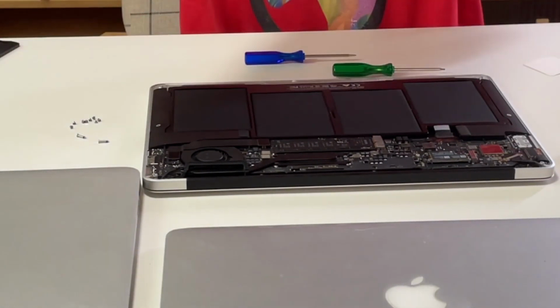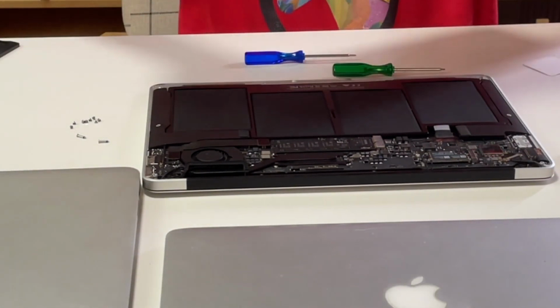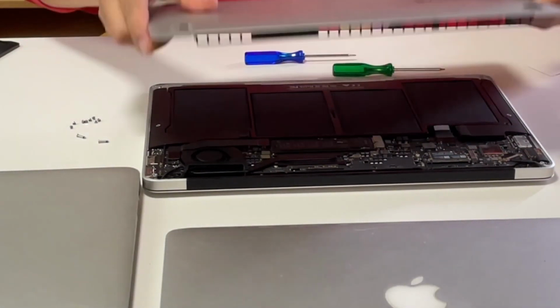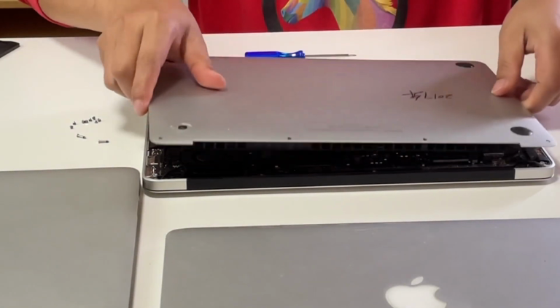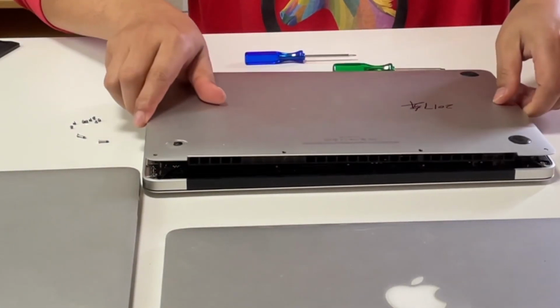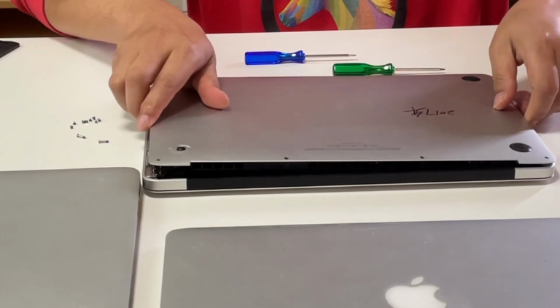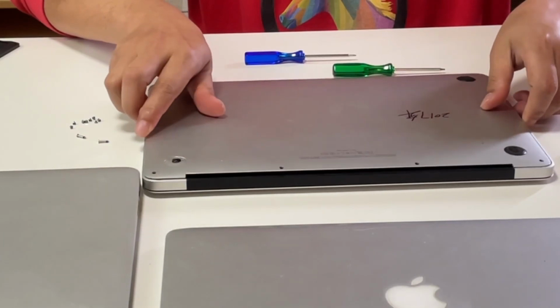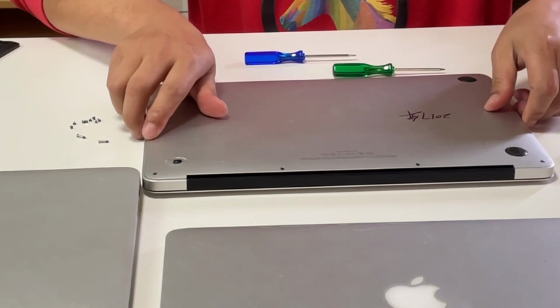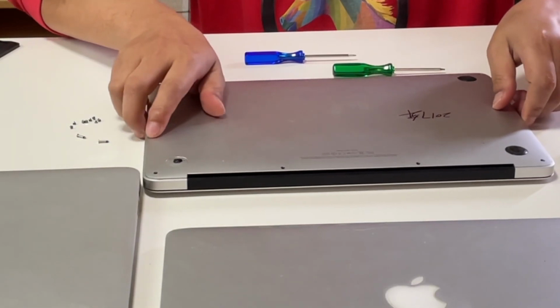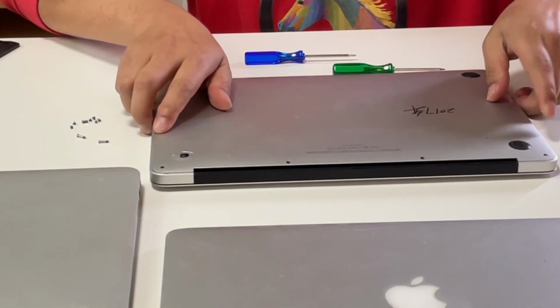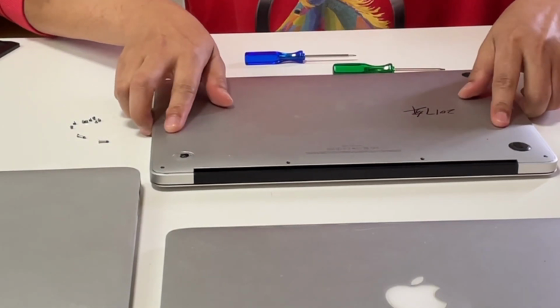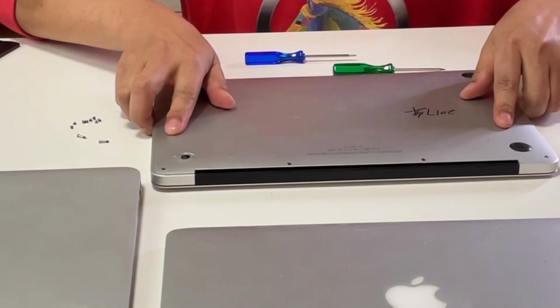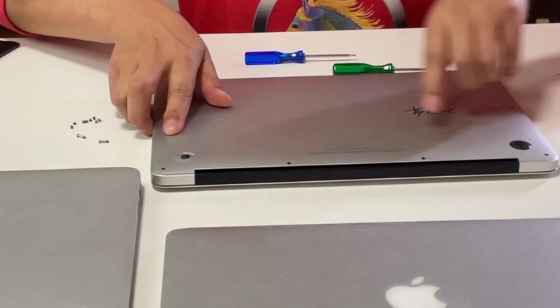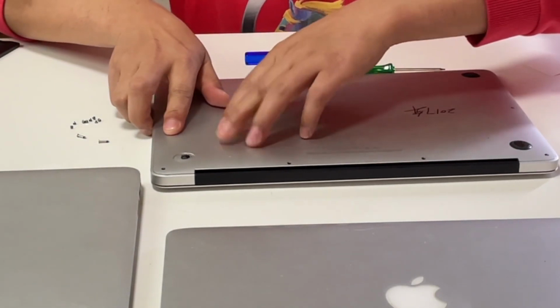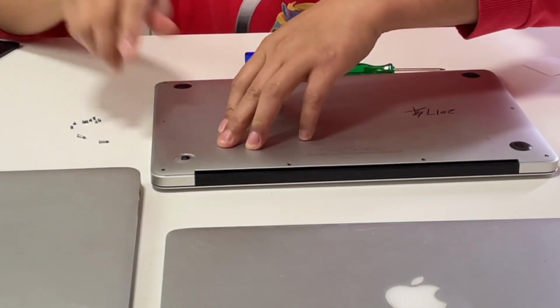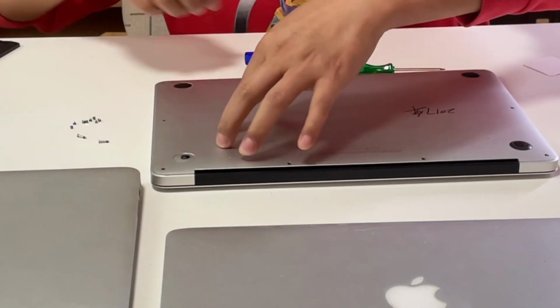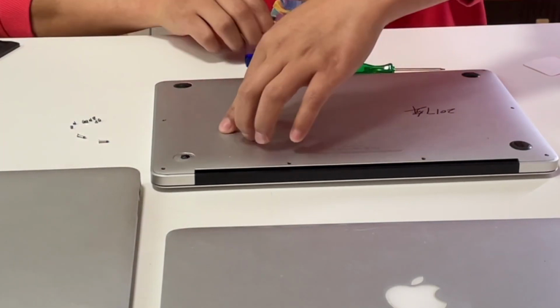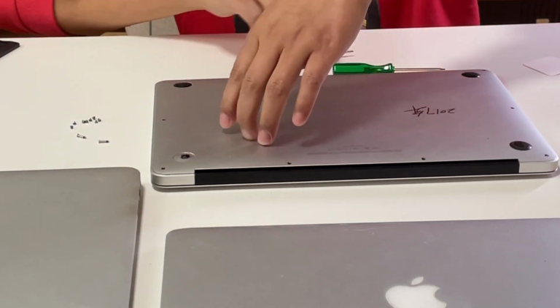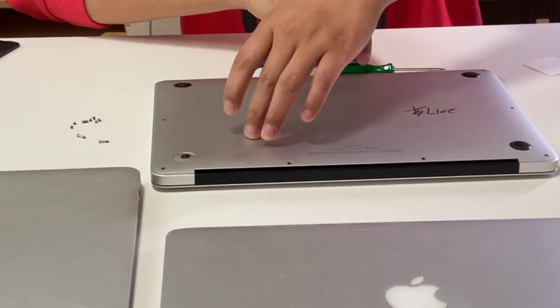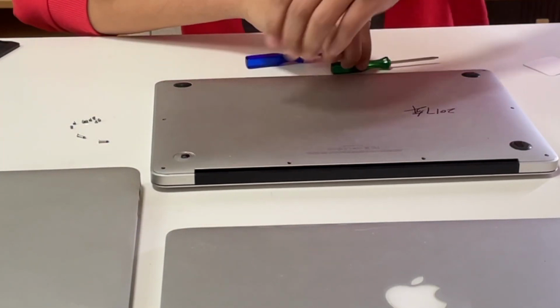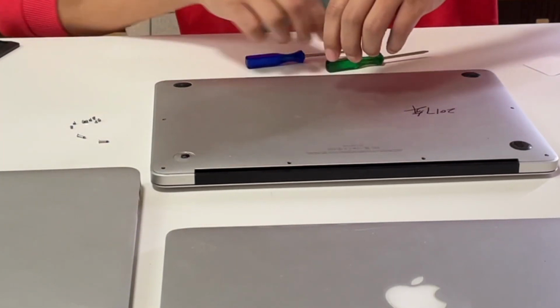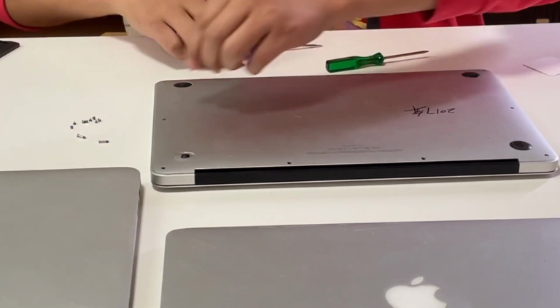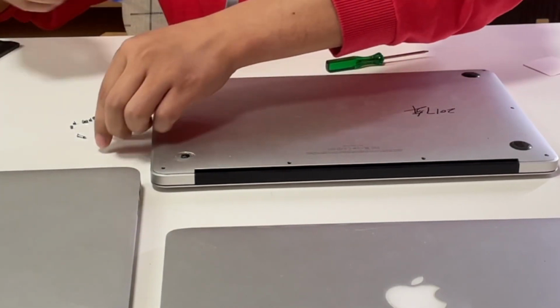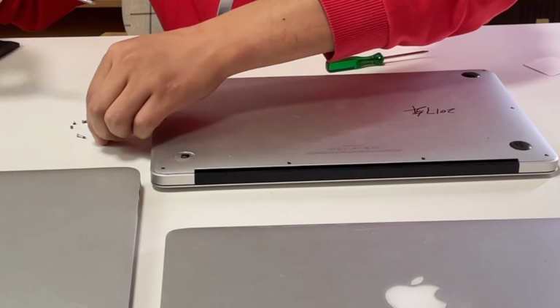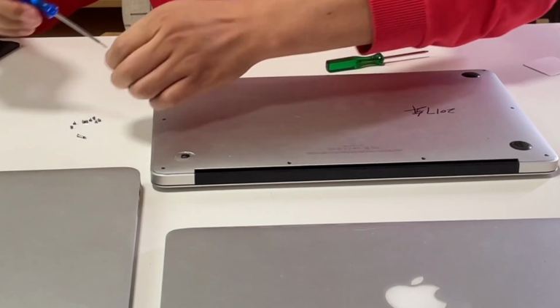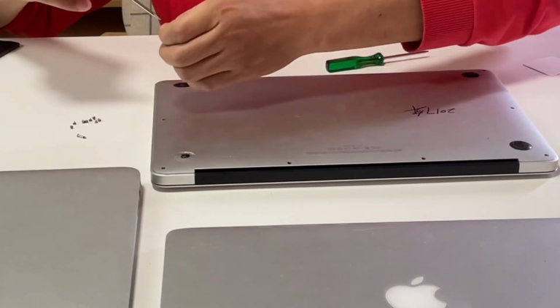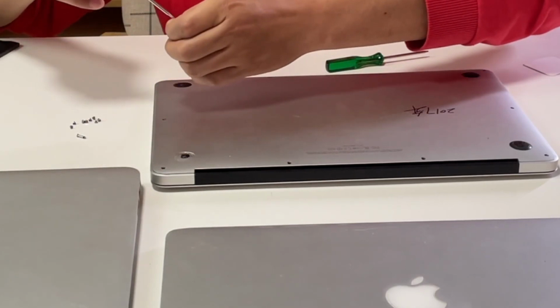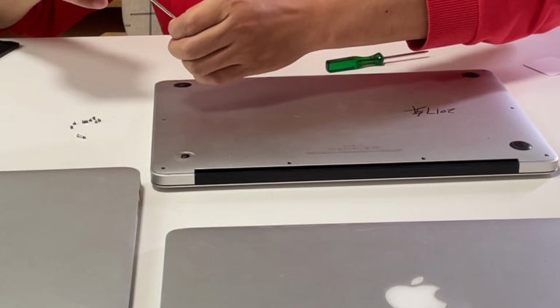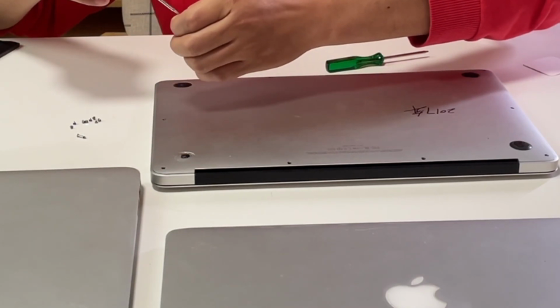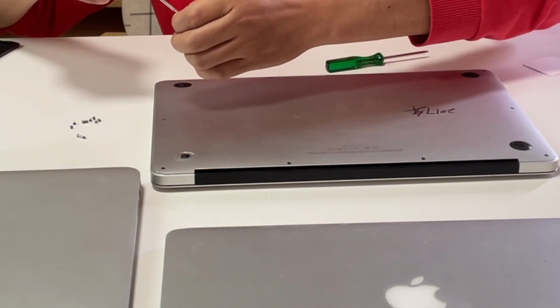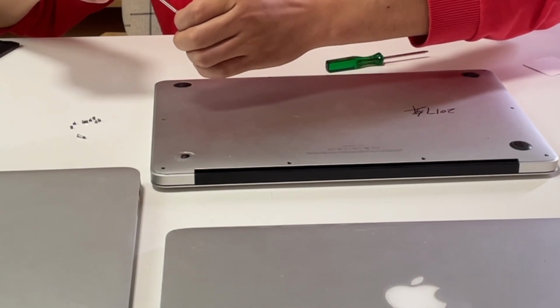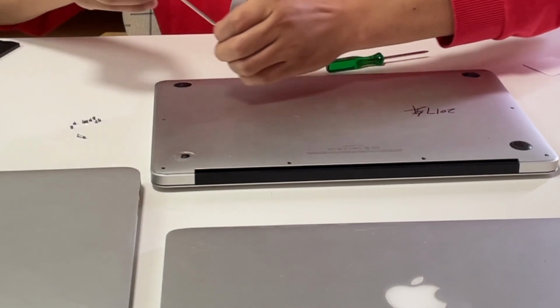Finally, place the back cover on the PCB, and don't forget to screw in all the screws on the back cover.